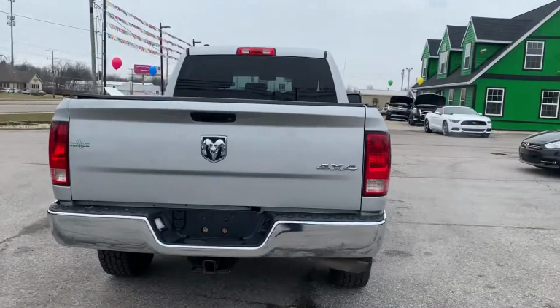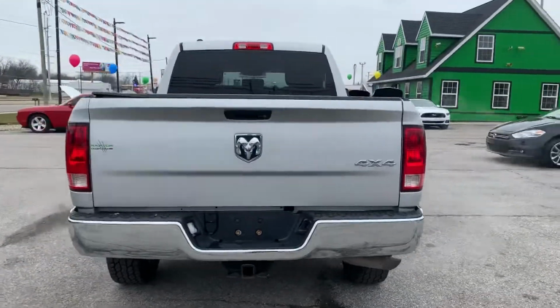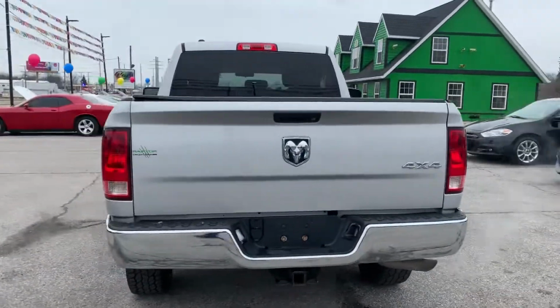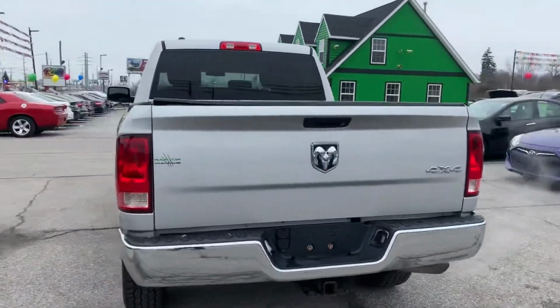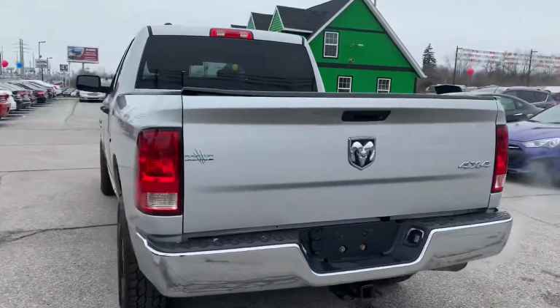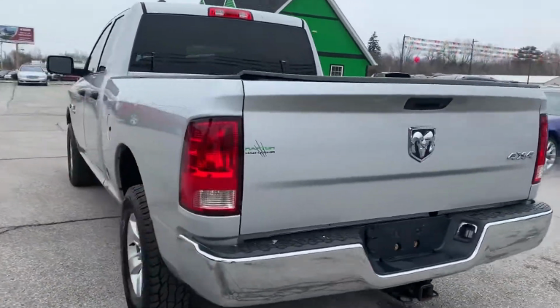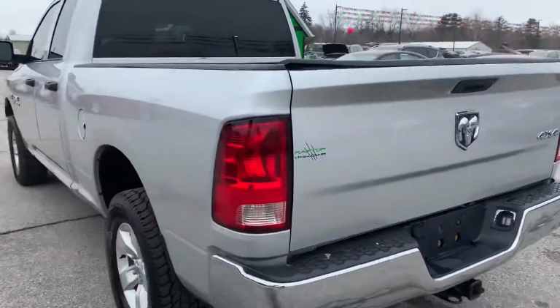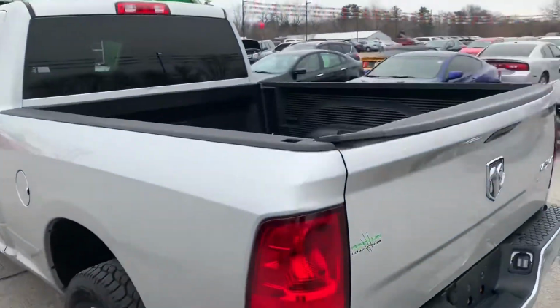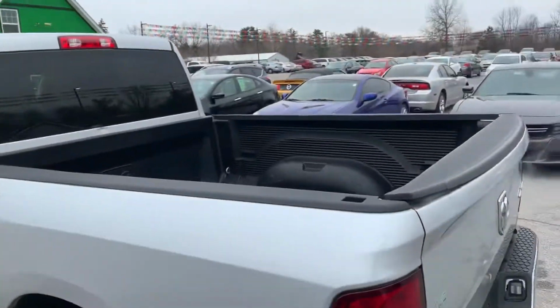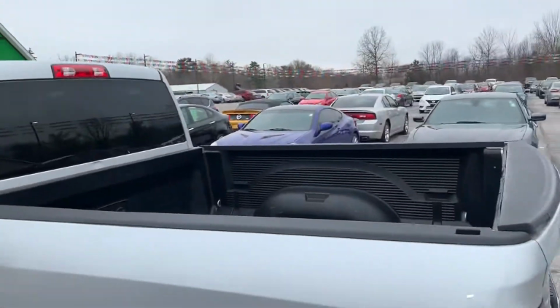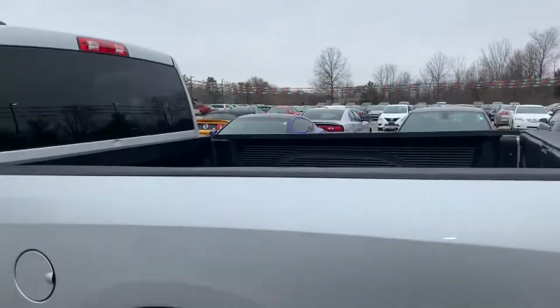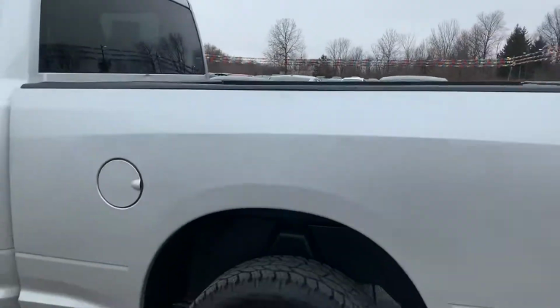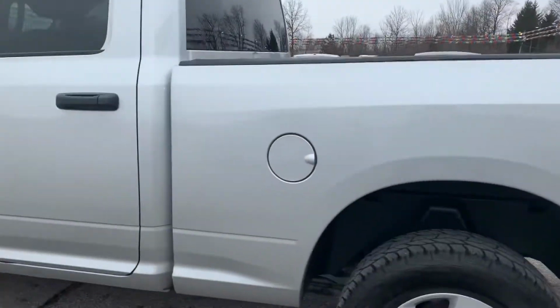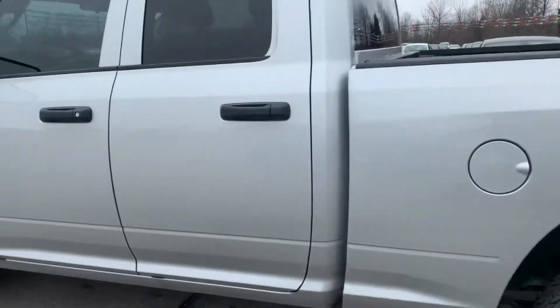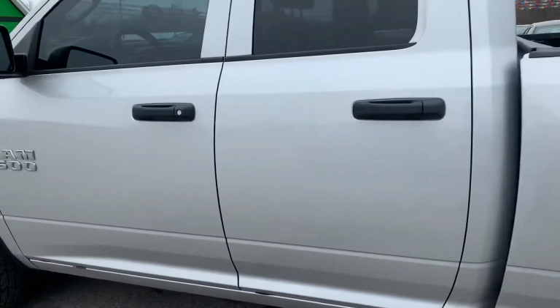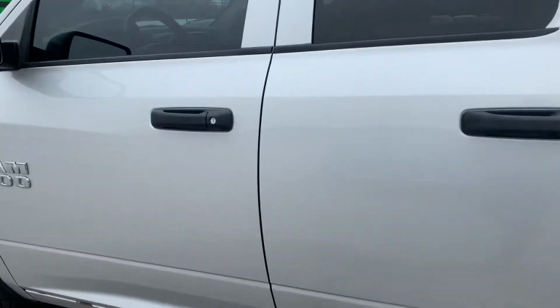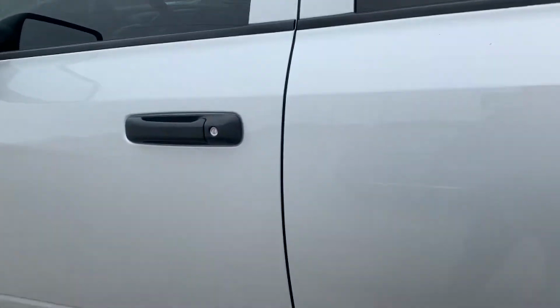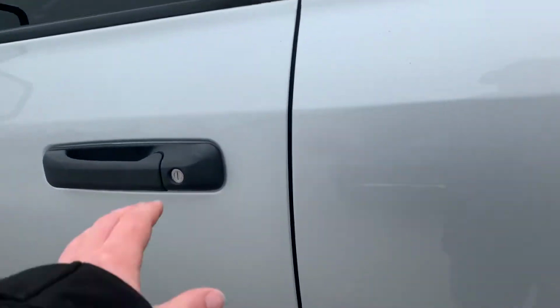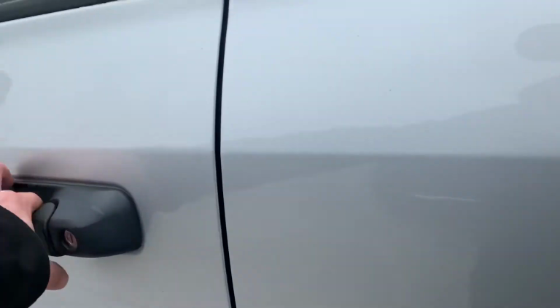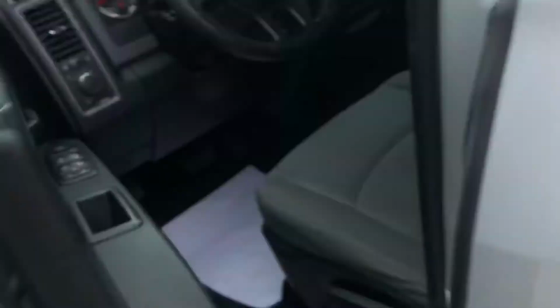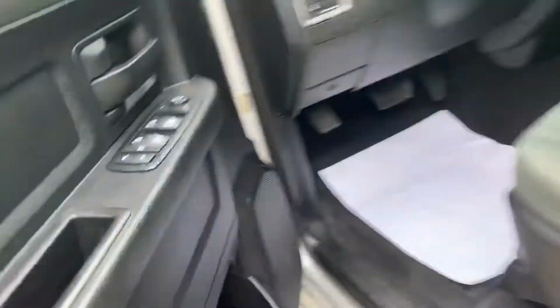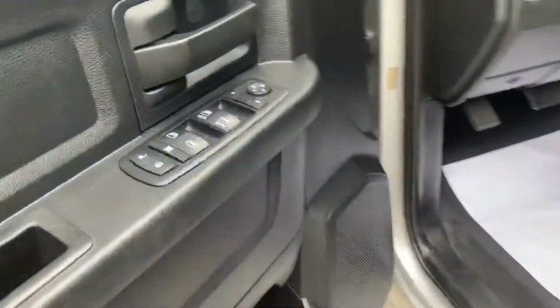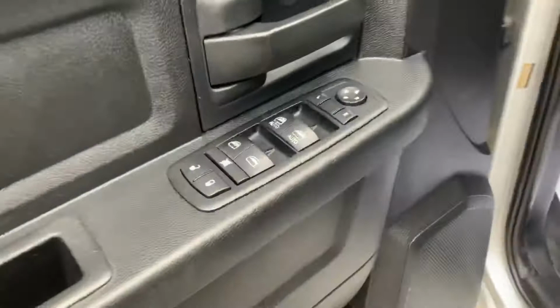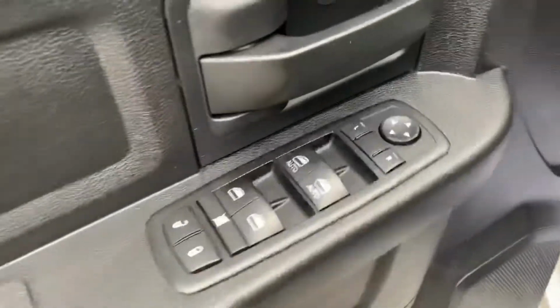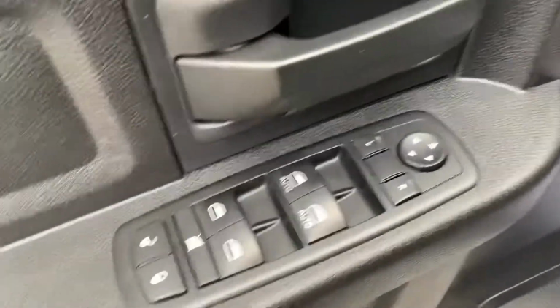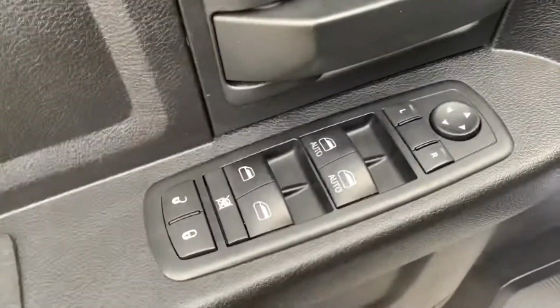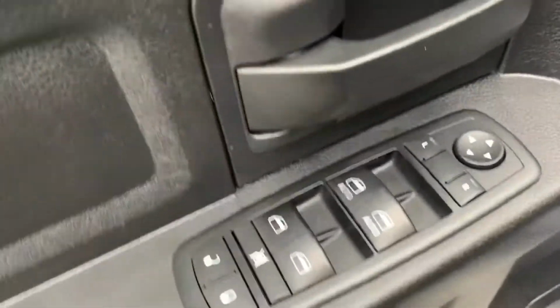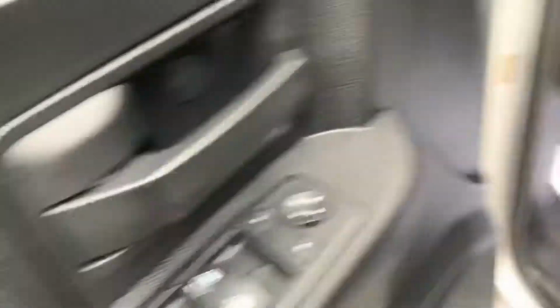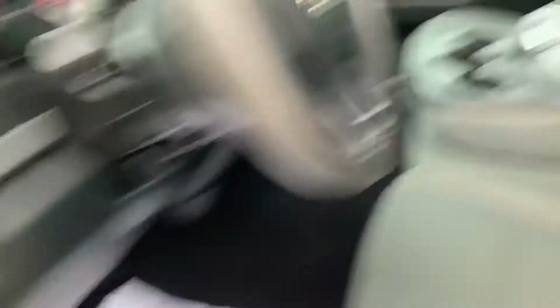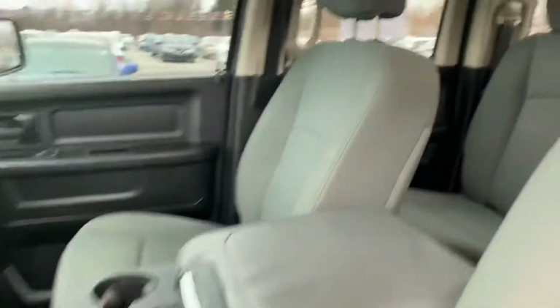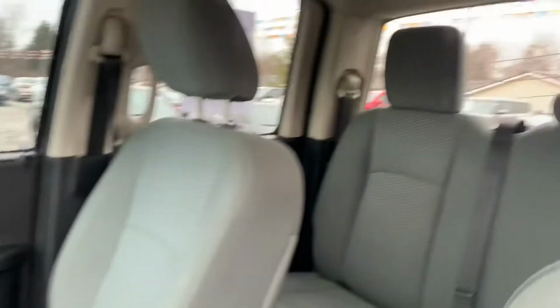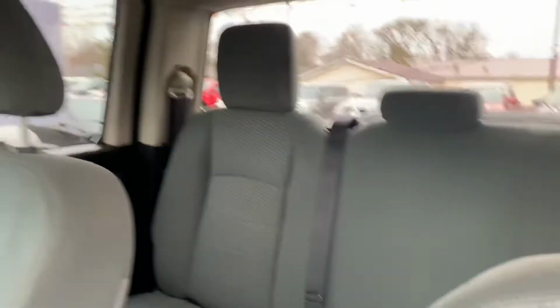It's got the tow package, bed liner, keyless entry, heated defrost mirrors, power windows, locks and mirrors, and cloth interior.